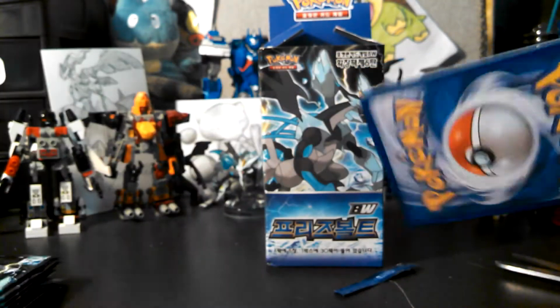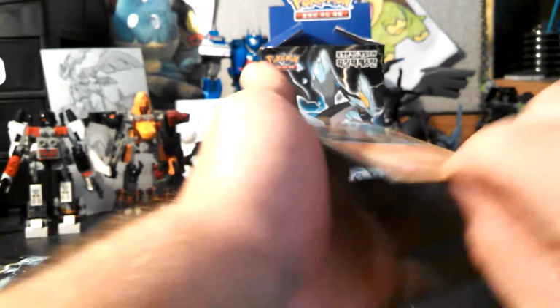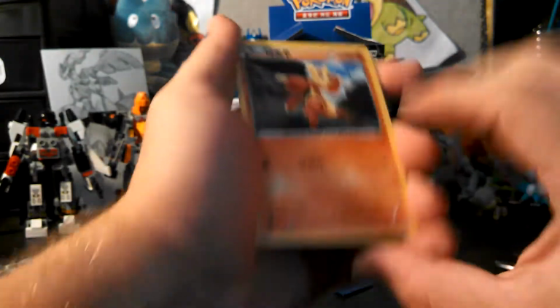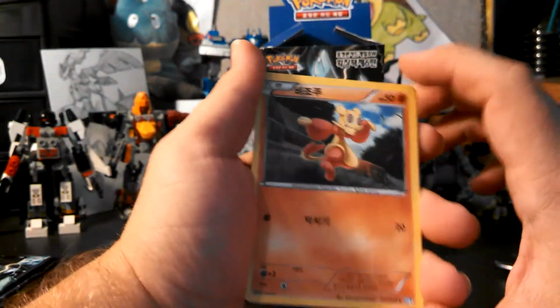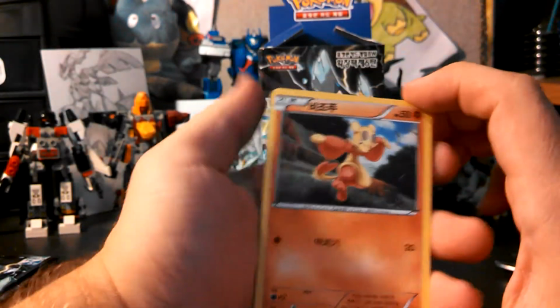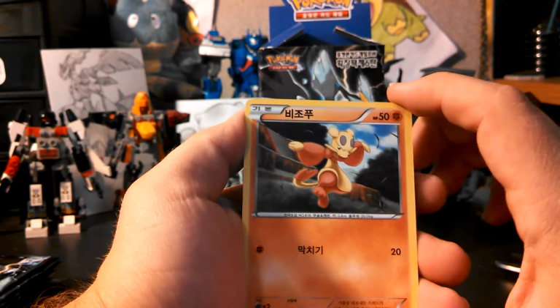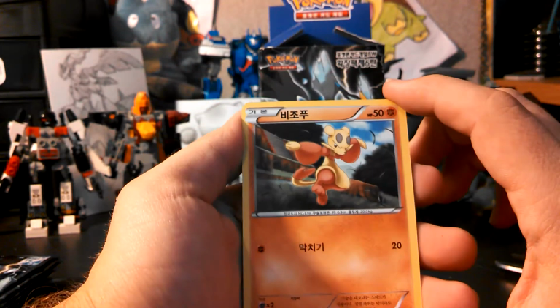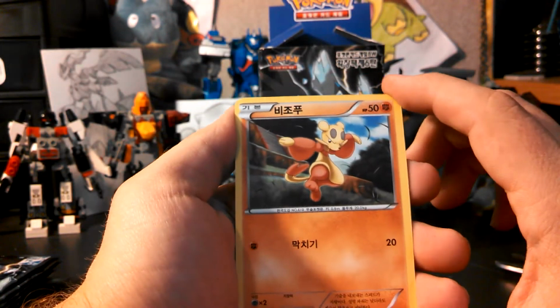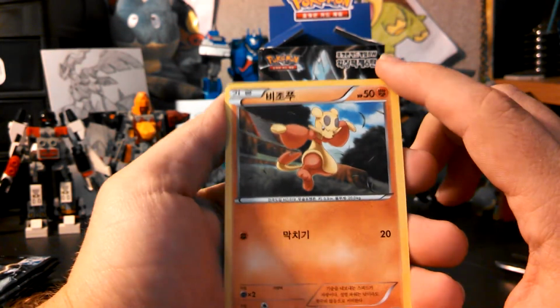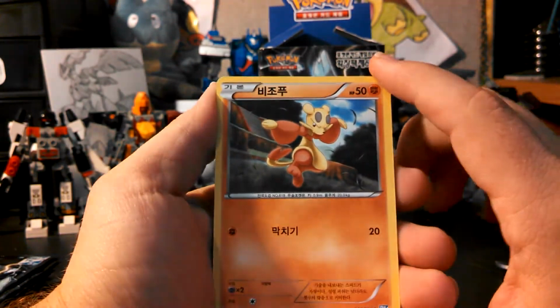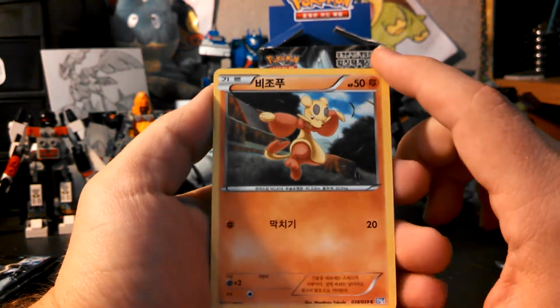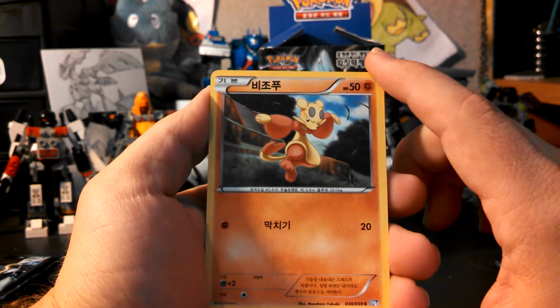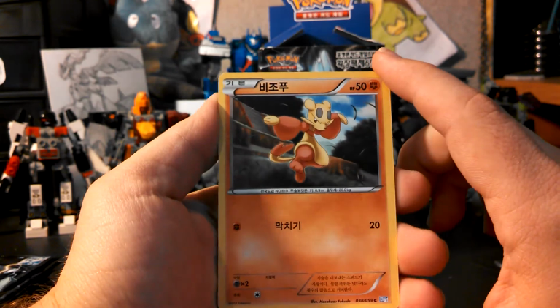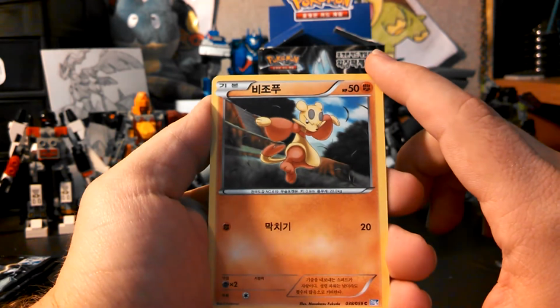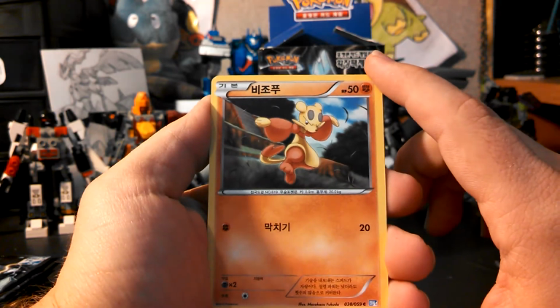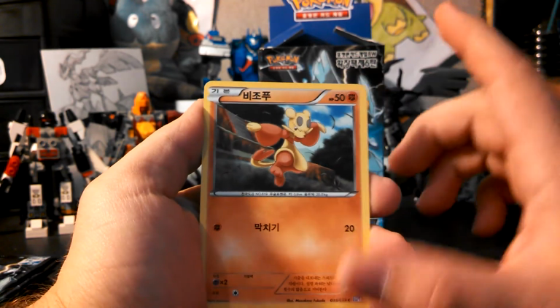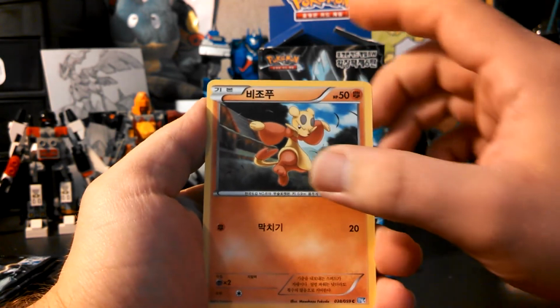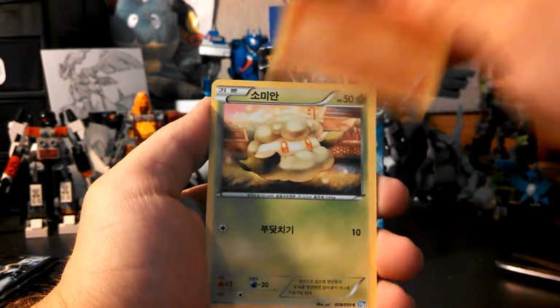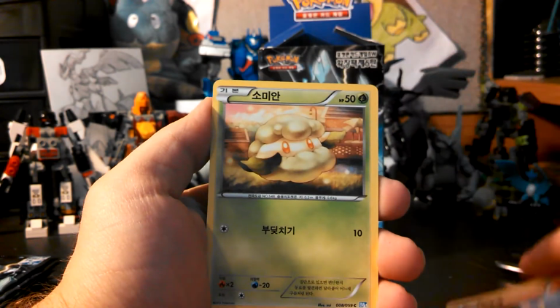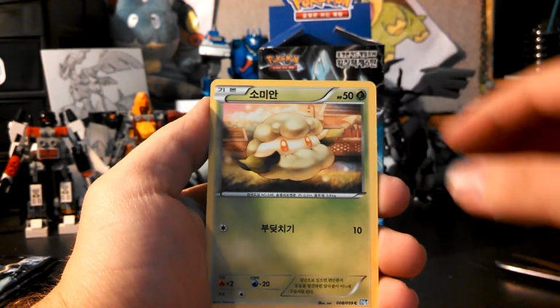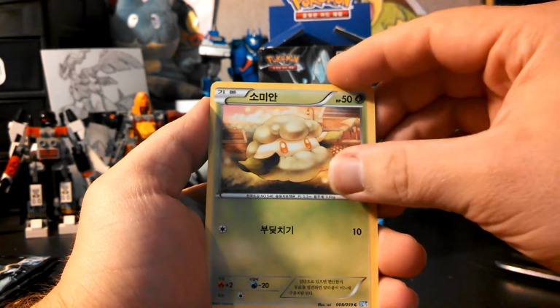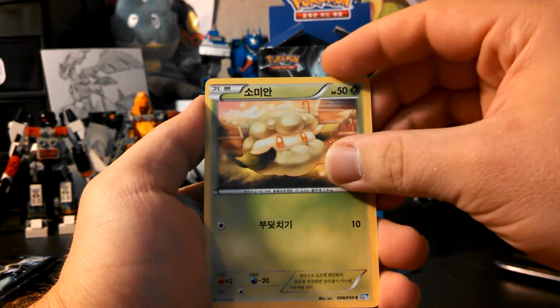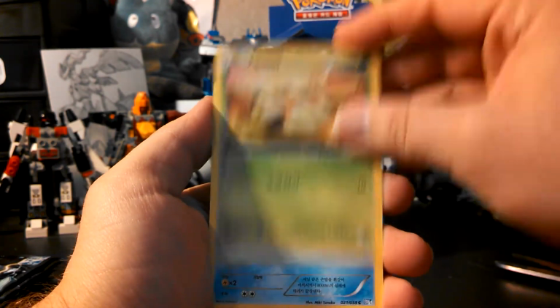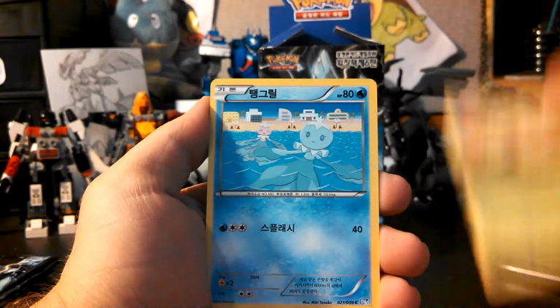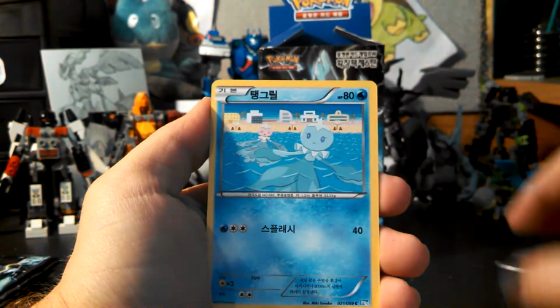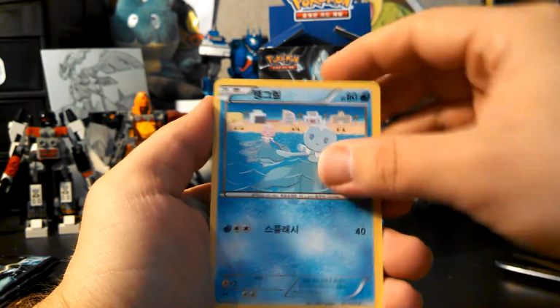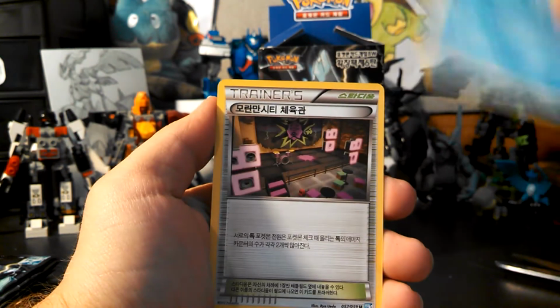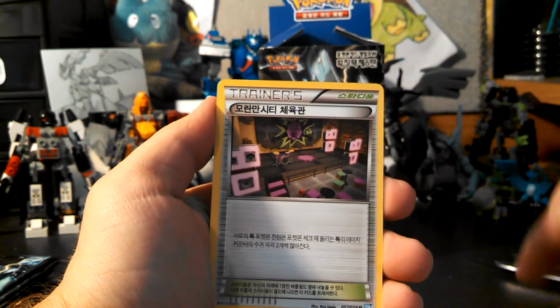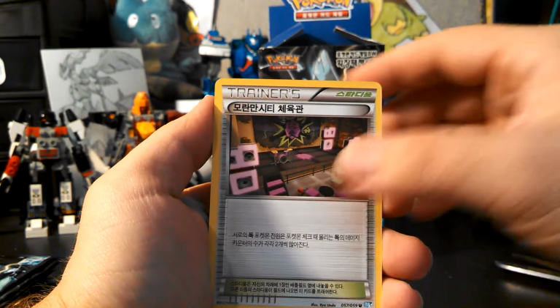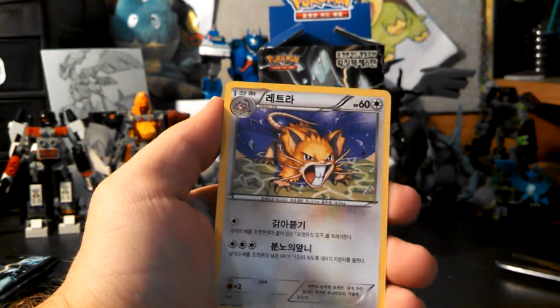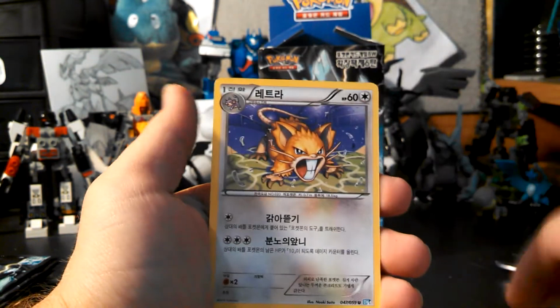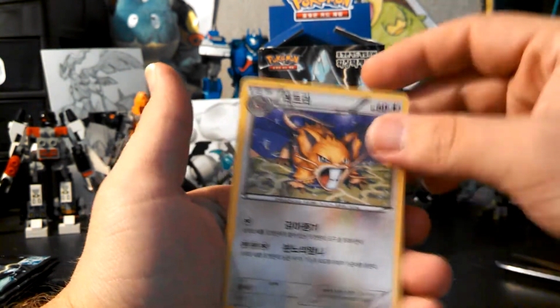It would be pretty cool to pull a Shiny, but I really would like to pull a Full Art Black Kyurem EX. We have Mienfoo, Cottonee, Frillish, Burbank City Gym, and a Raticate.